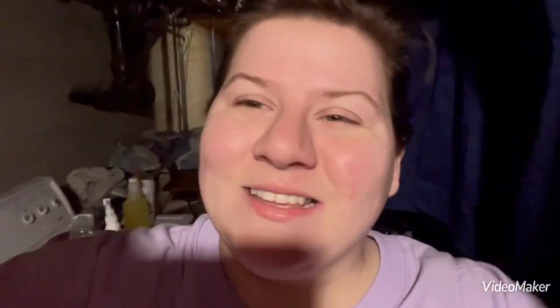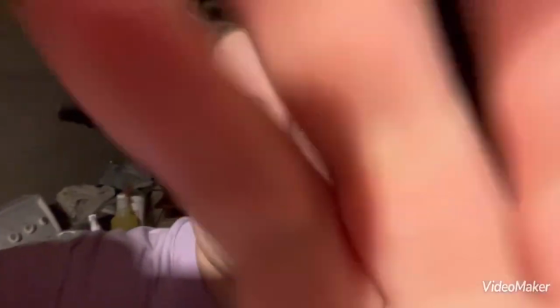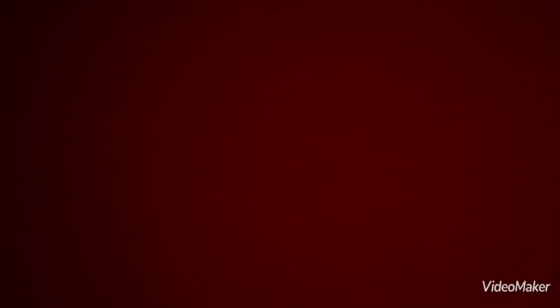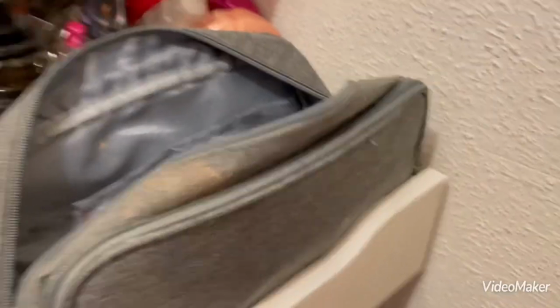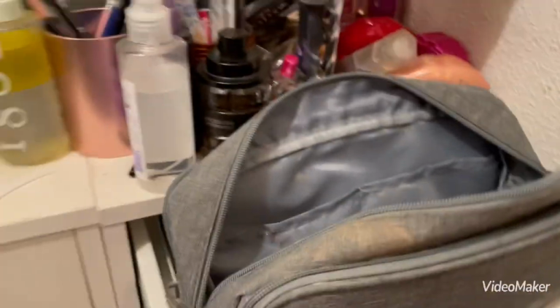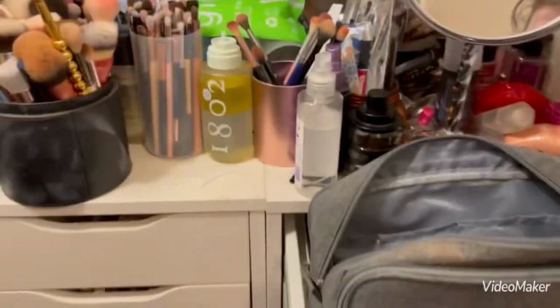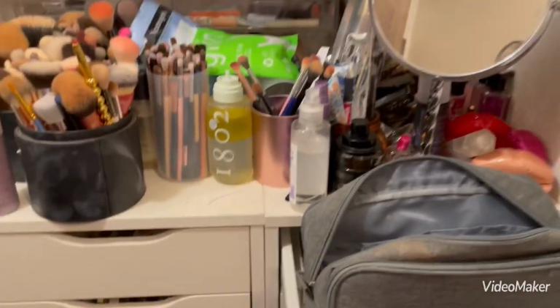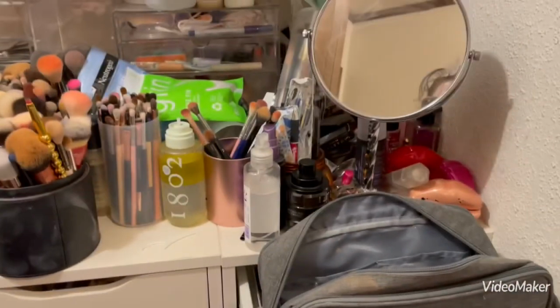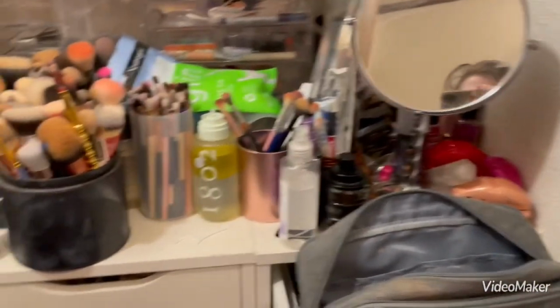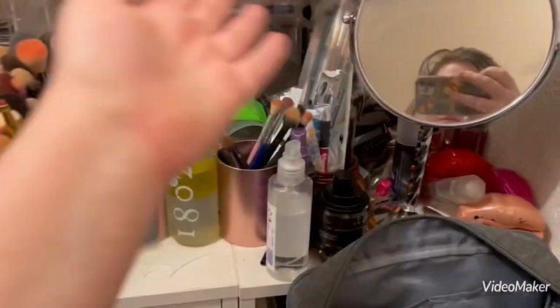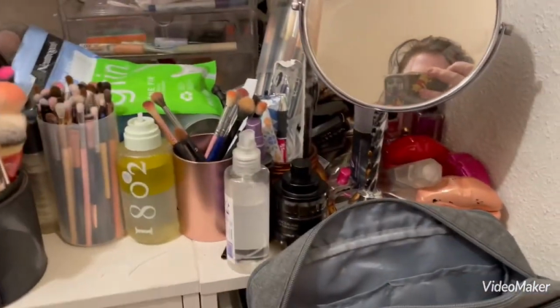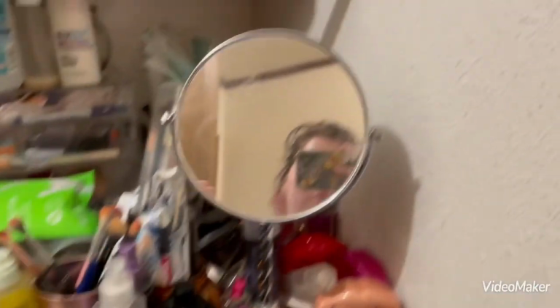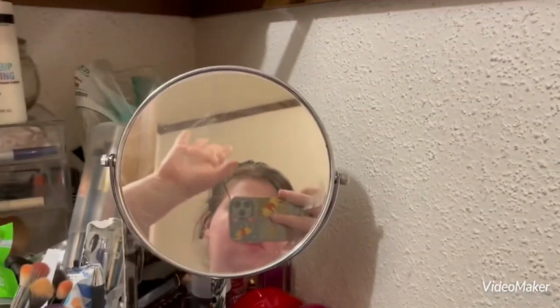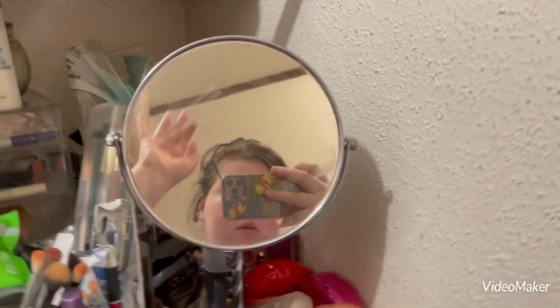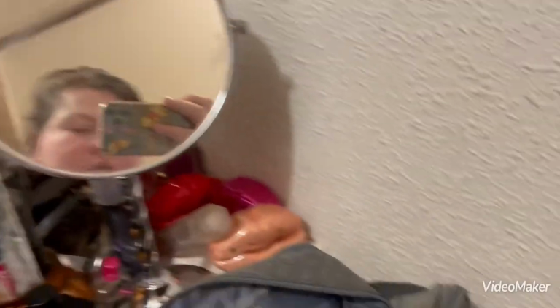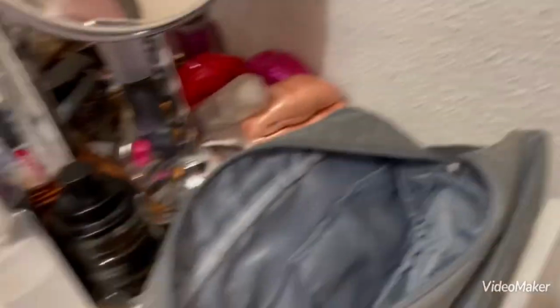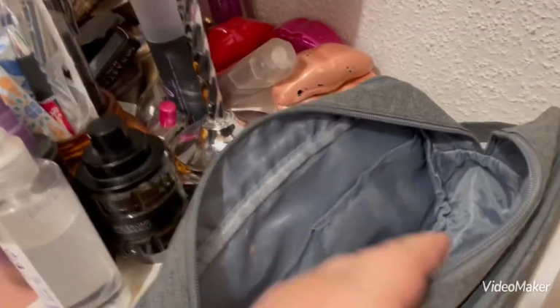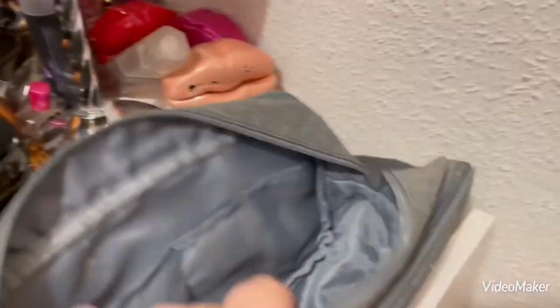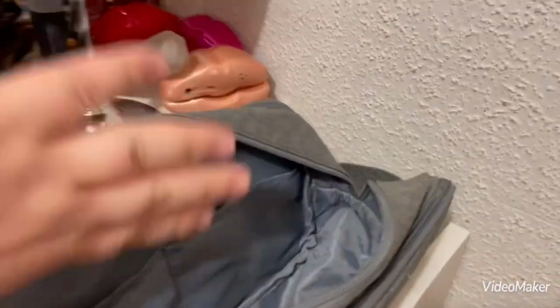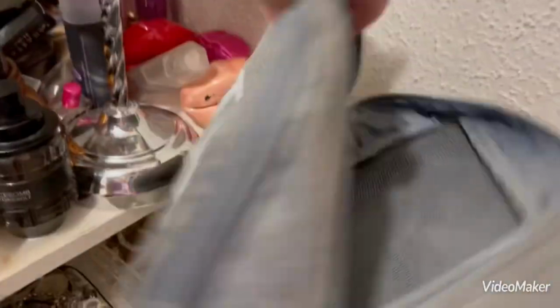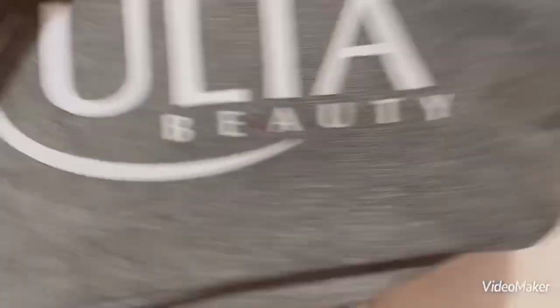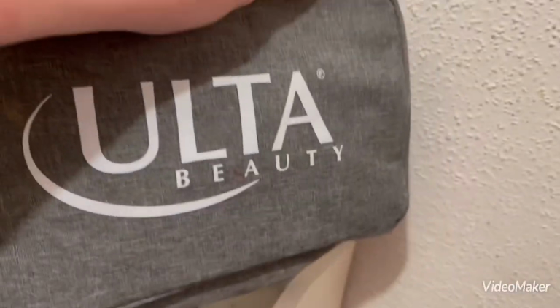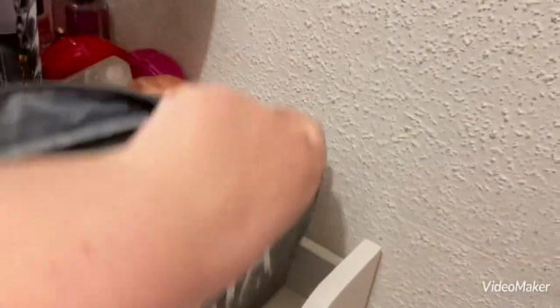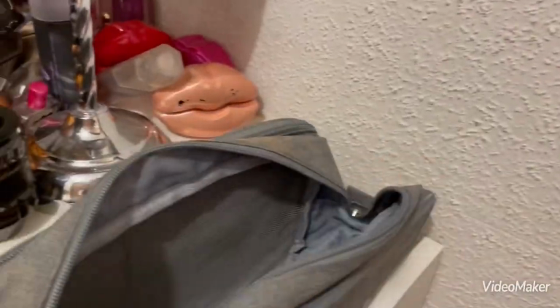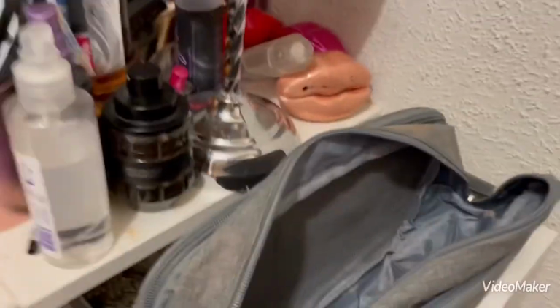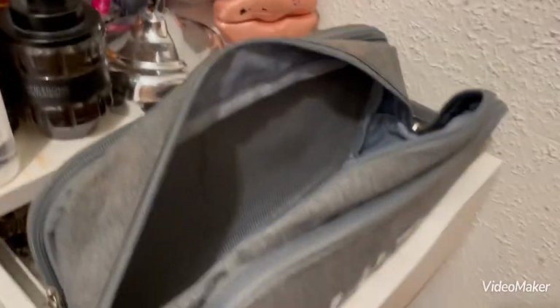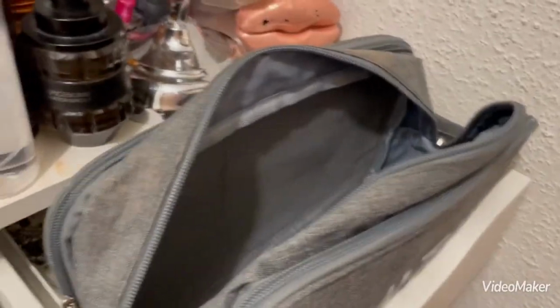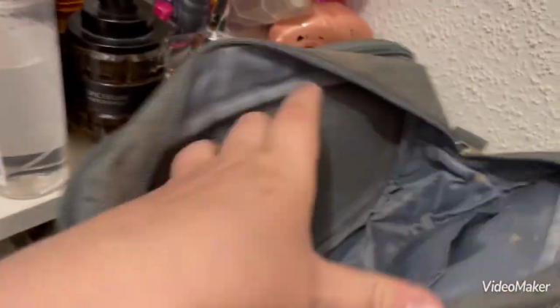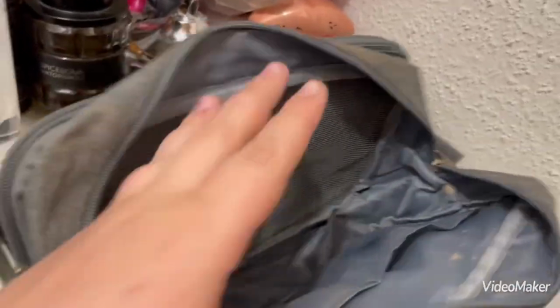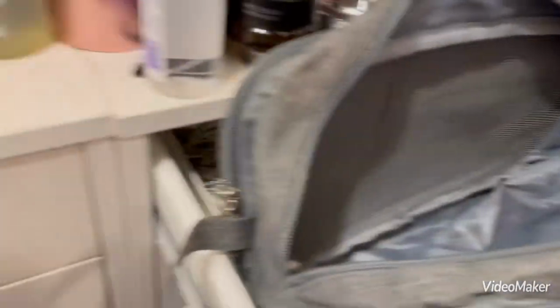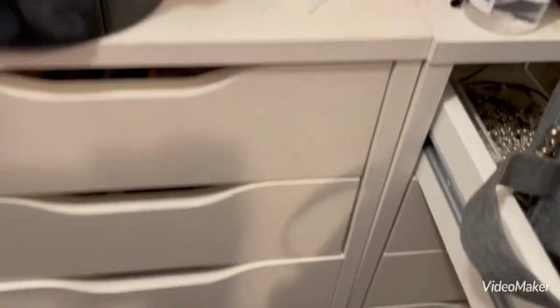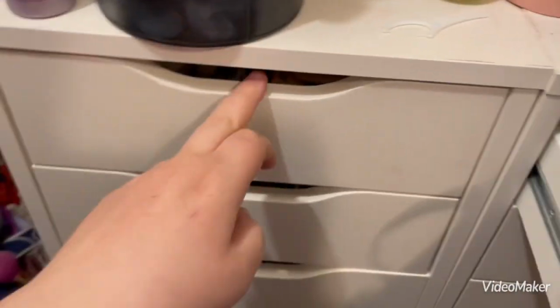Let's get started. If you're not new, you are very familiar with this view. This is the makeup bag we are going to be working with today — it's just one that I got from Ulta as gratis. It's pretty big, so we're going to stick with that.